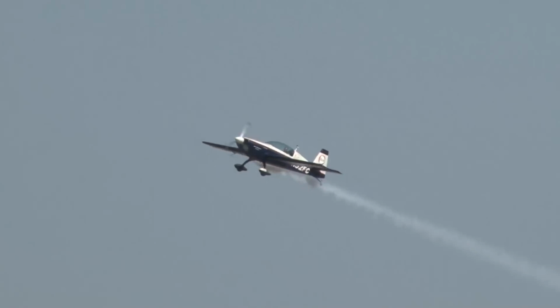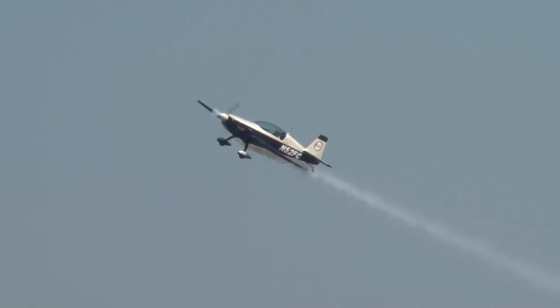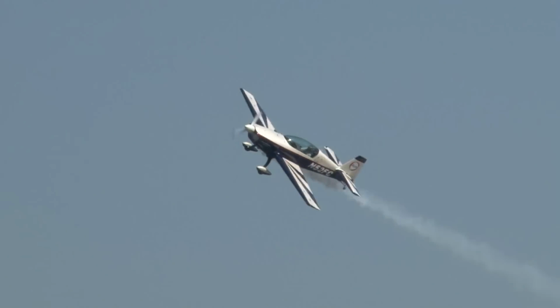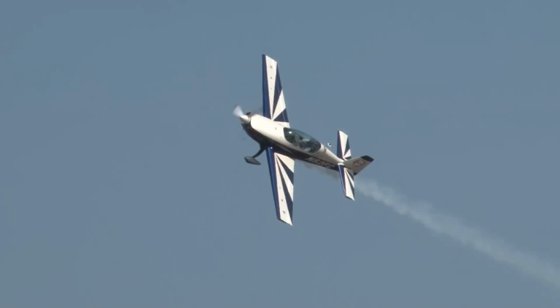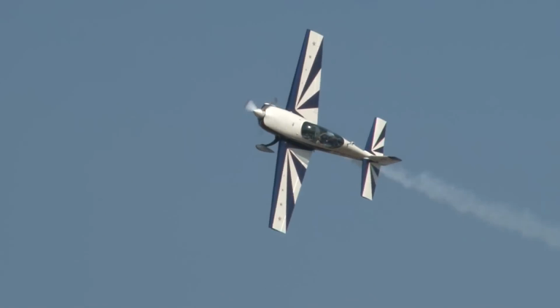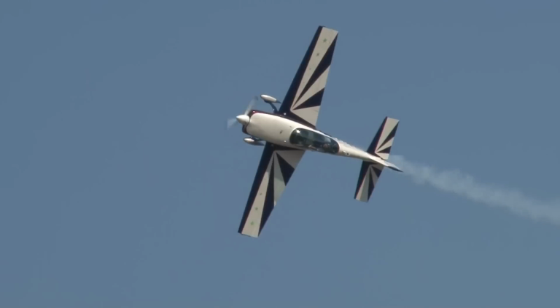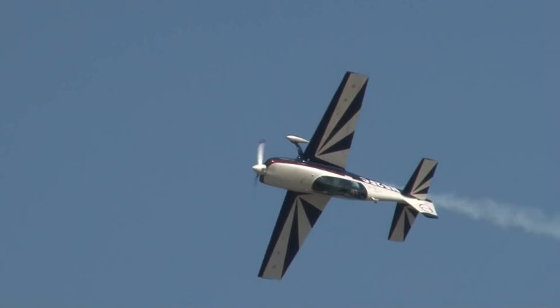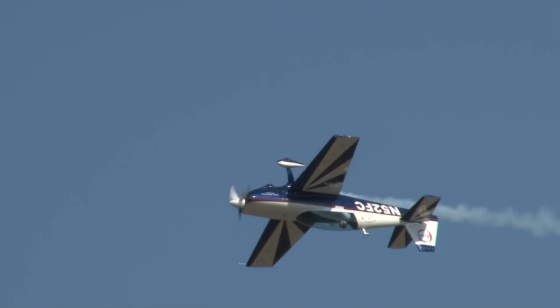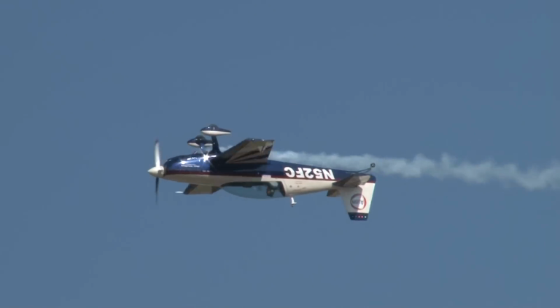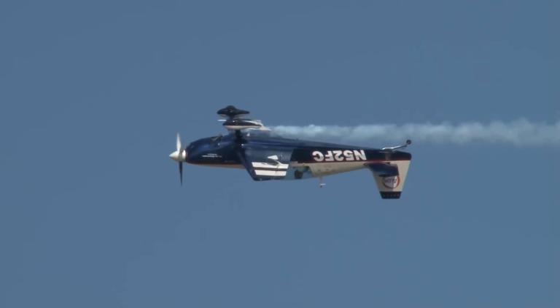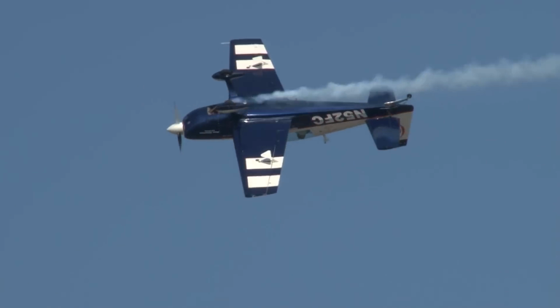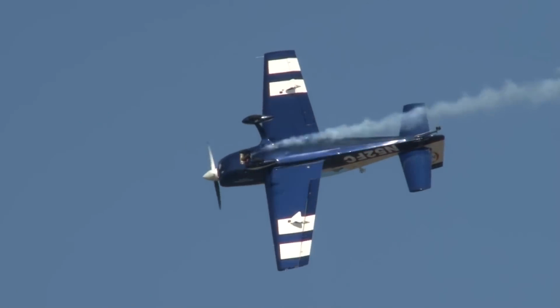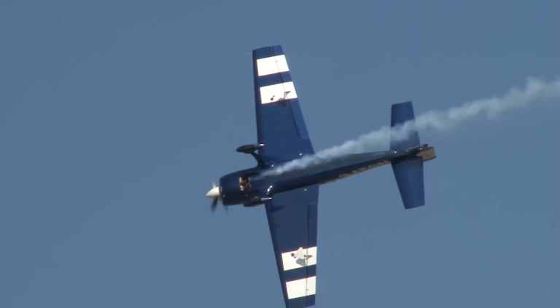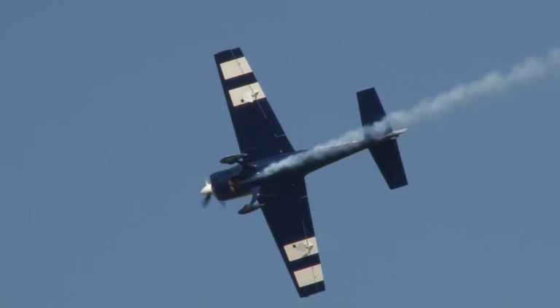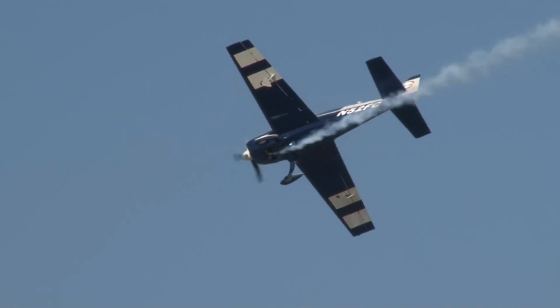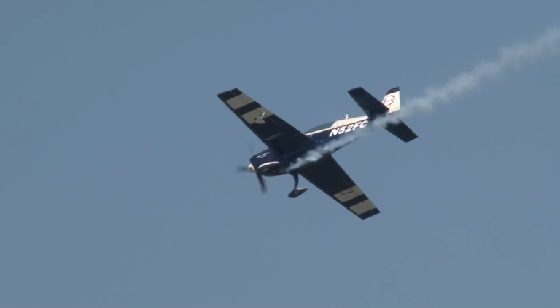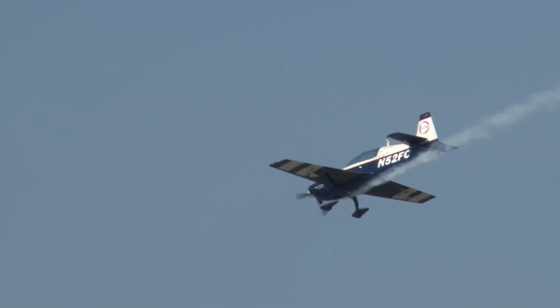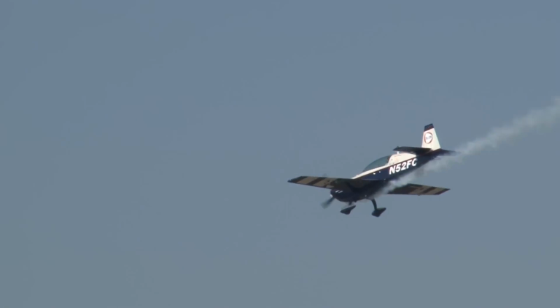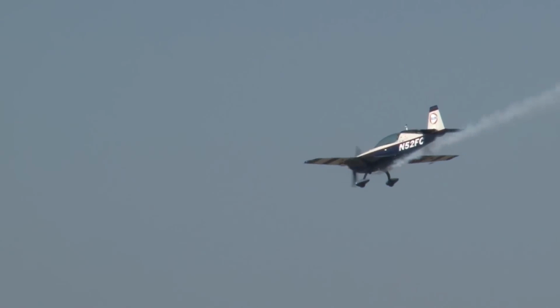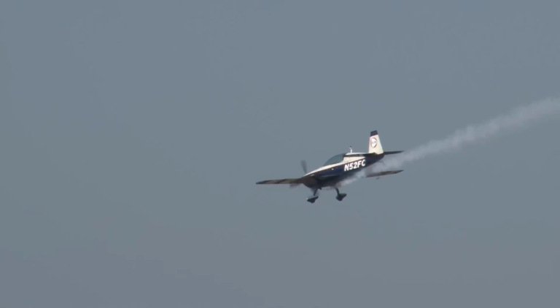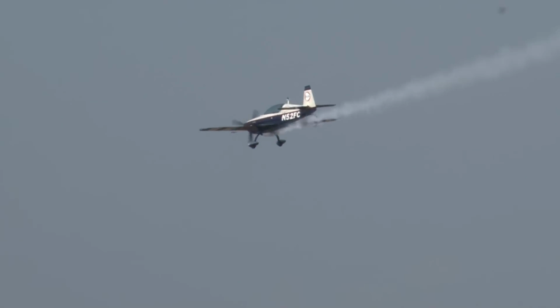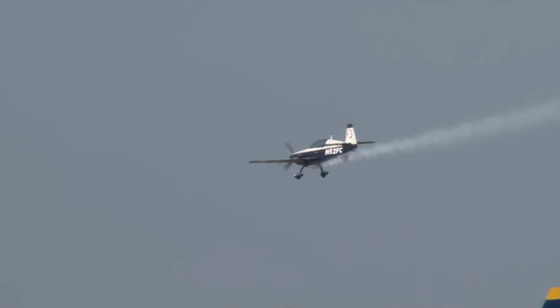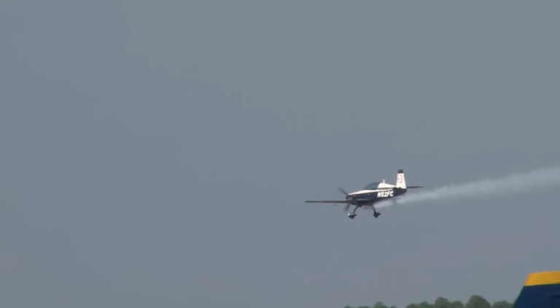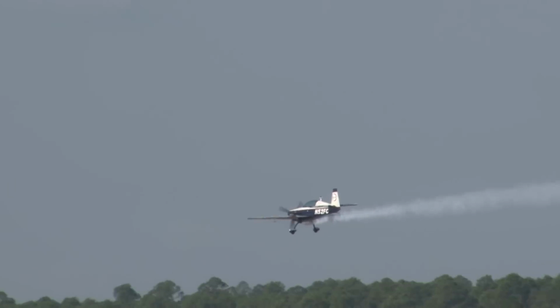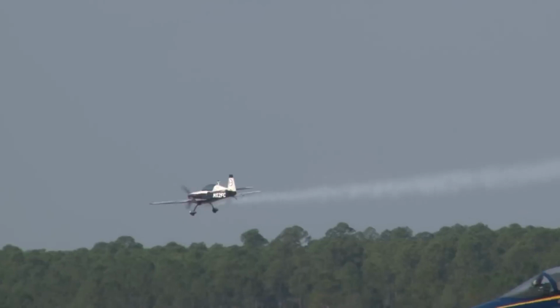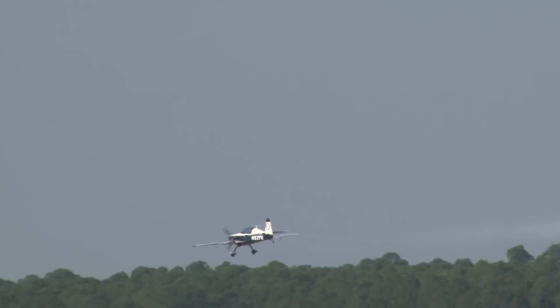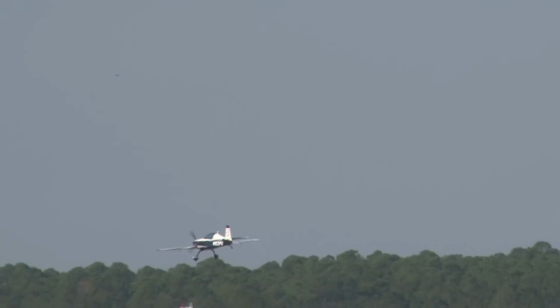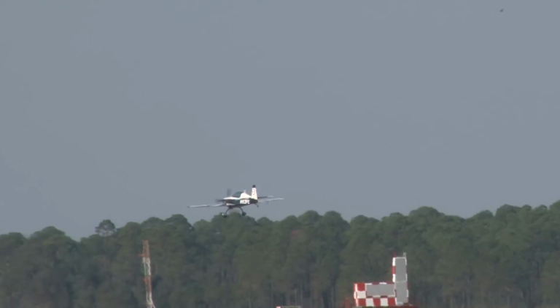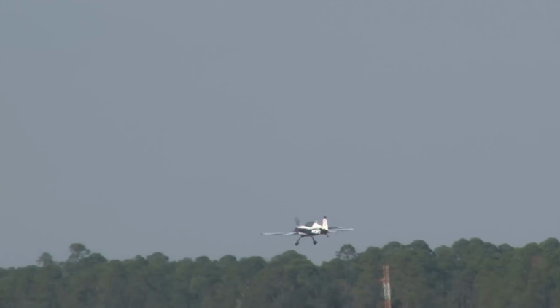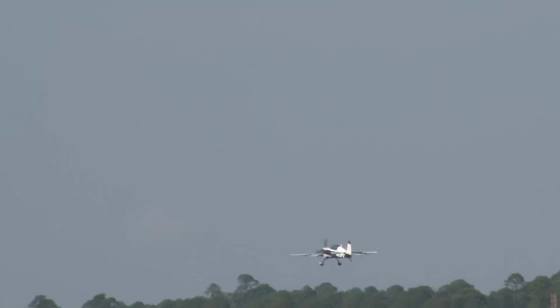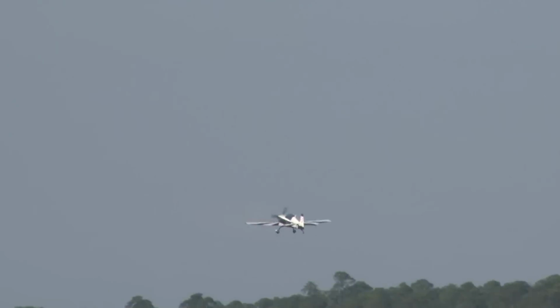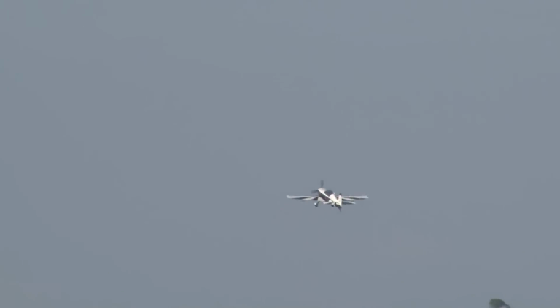Watch him: four, eight, twelve, and sixteen. Only a handful of people in the country are doing that roll. What a talented pilot!